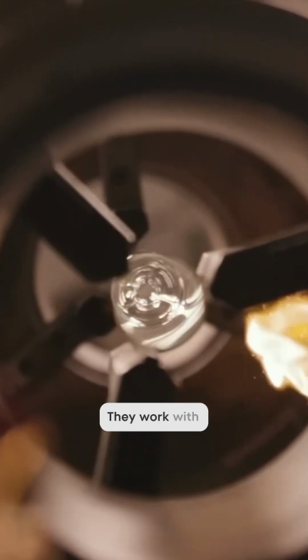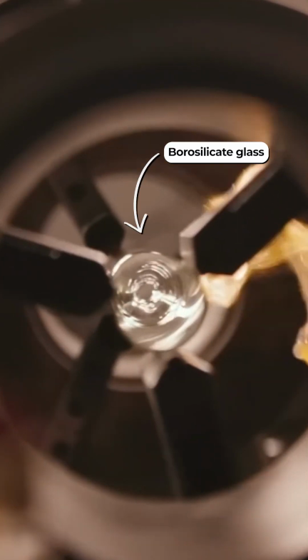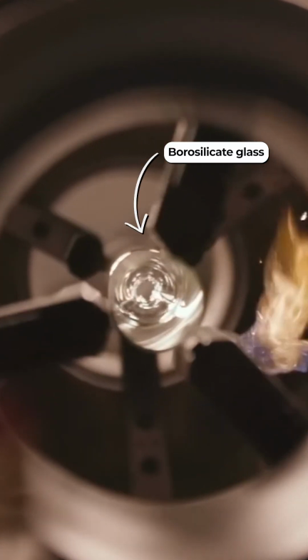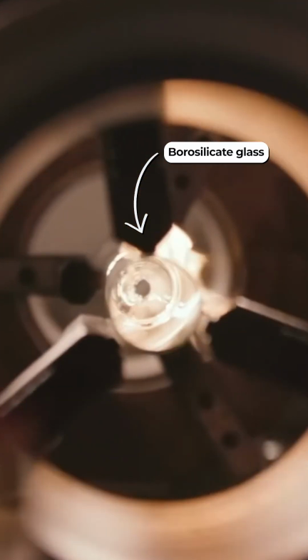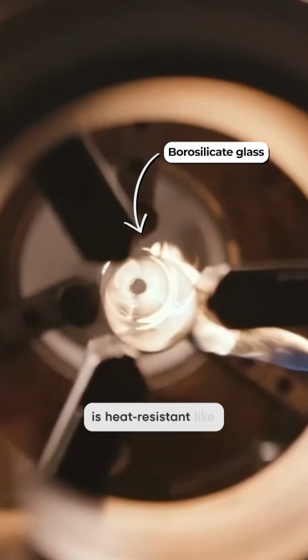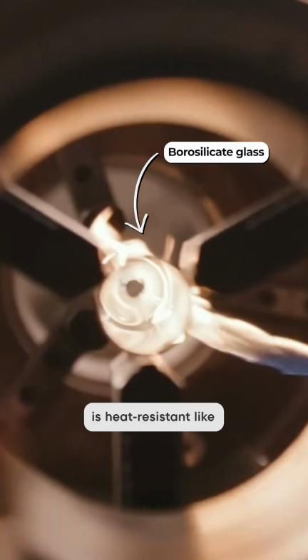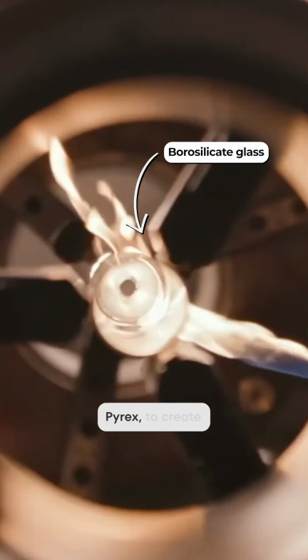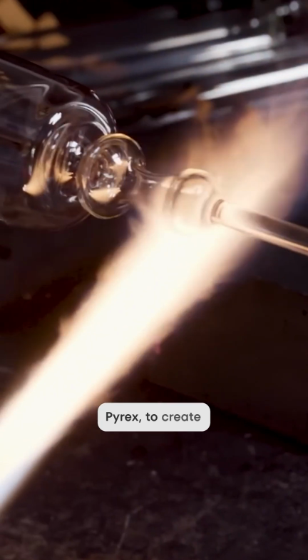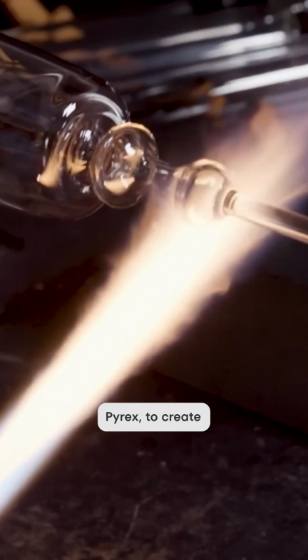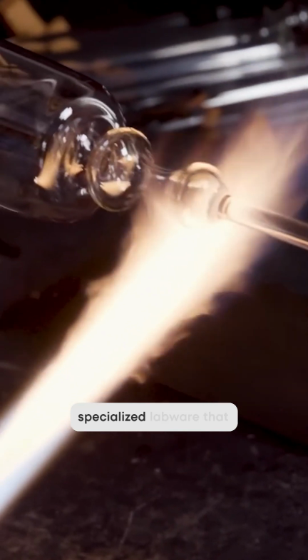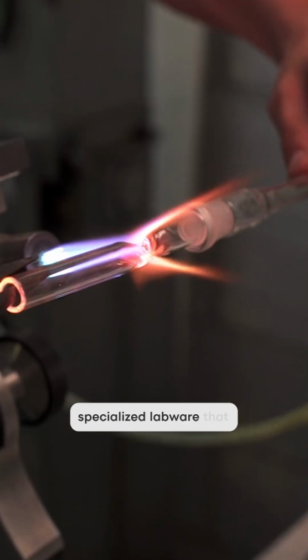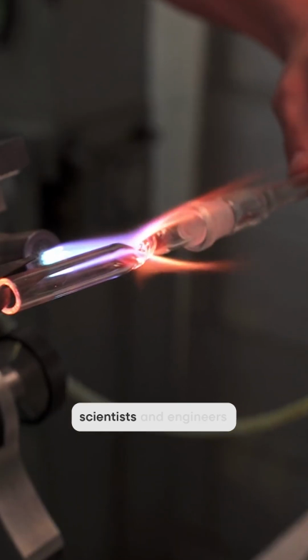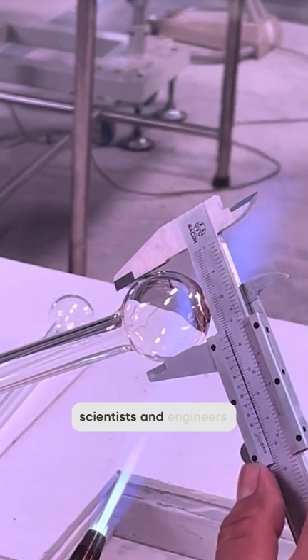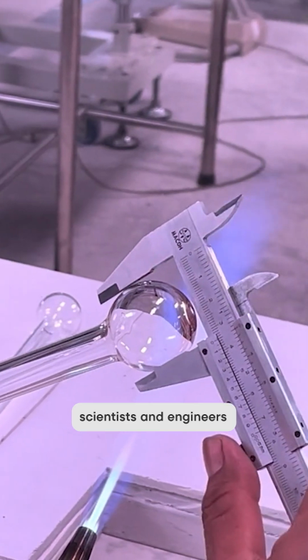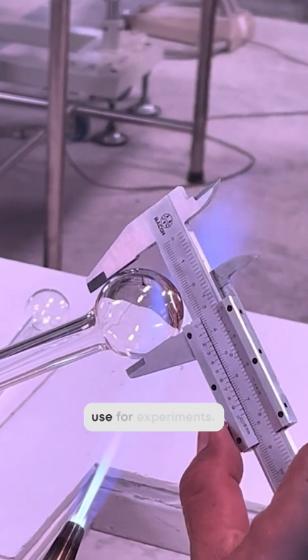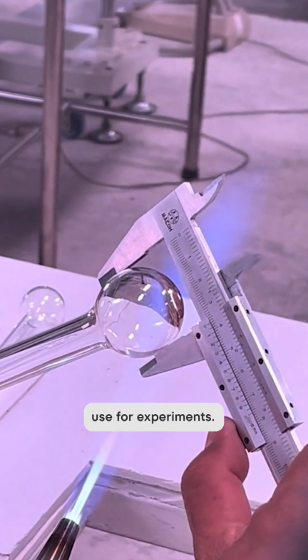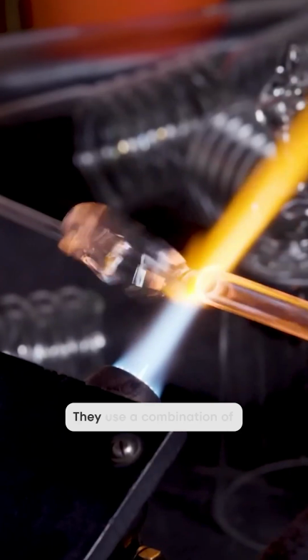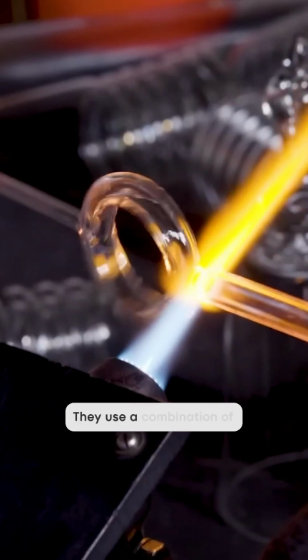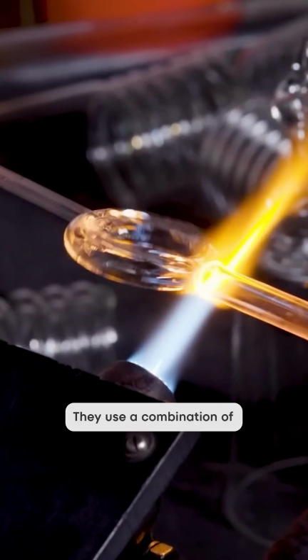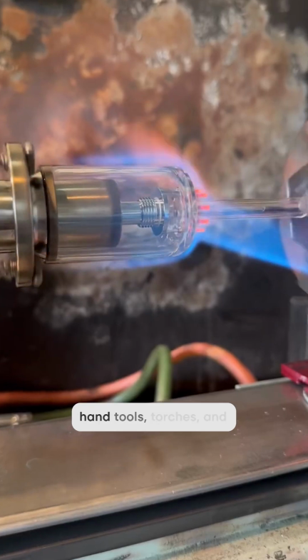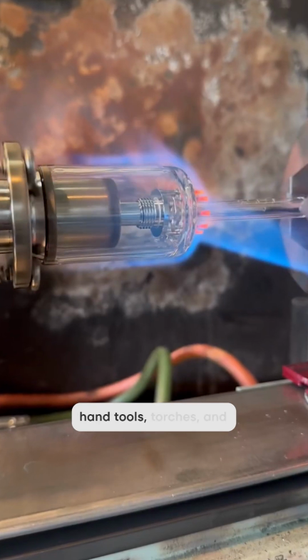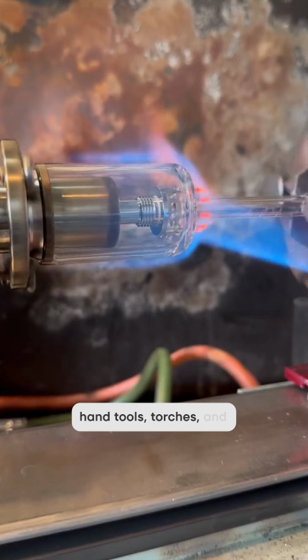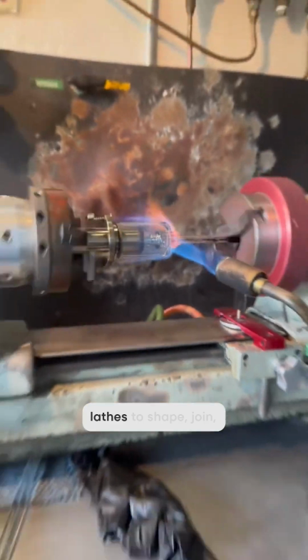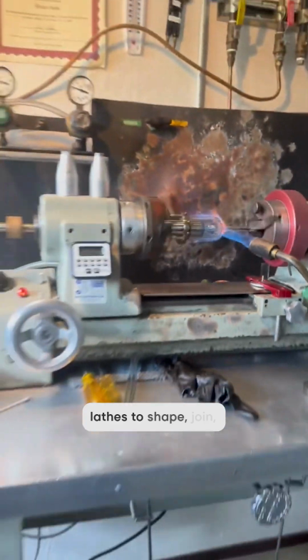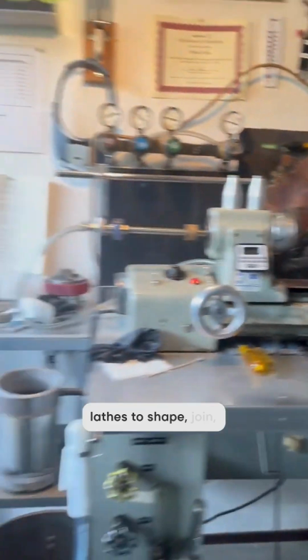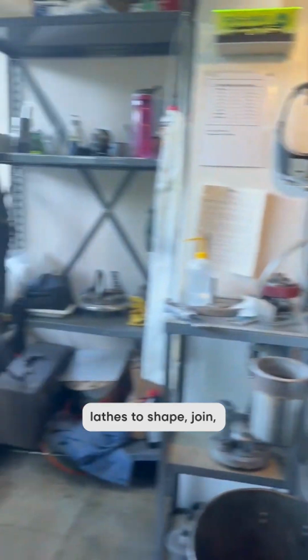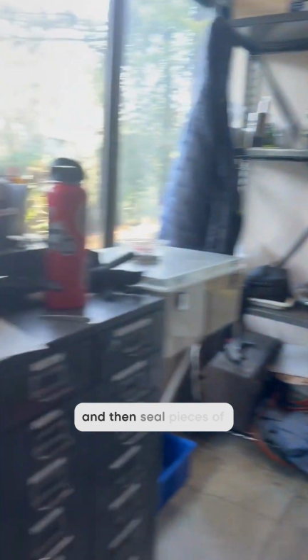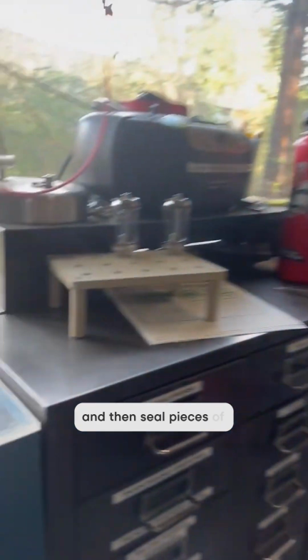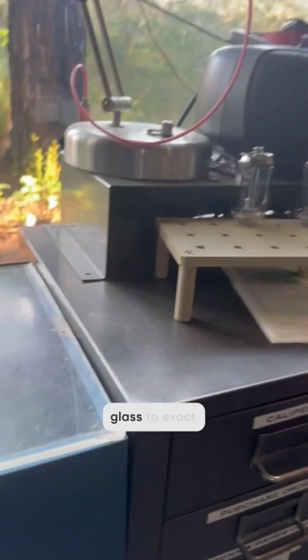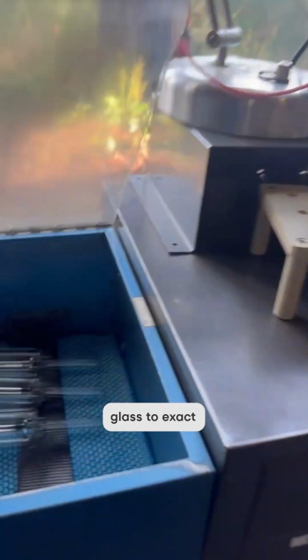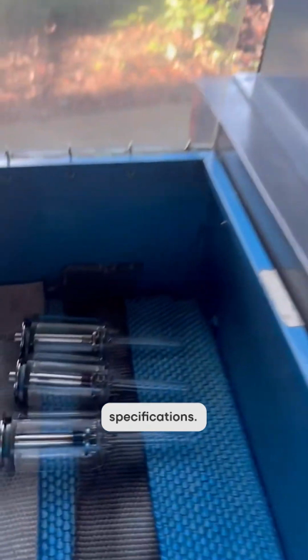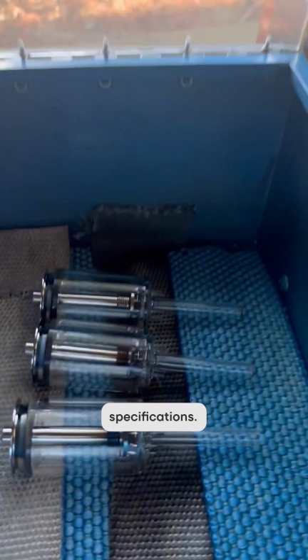They work with borosilicate glass, which is heat resistant like Pyrex, to create specialized labware that scientists and engineers use for experiments. They use a combination of hand tools, torches, and lathes to shape, join, and then seal pieces of glass to exact specifications.